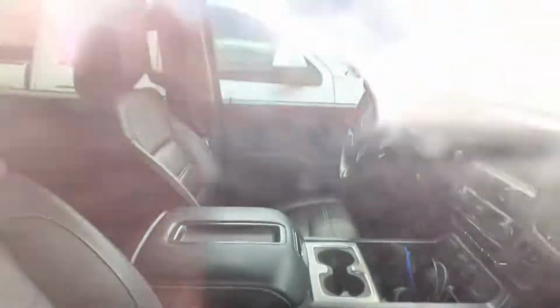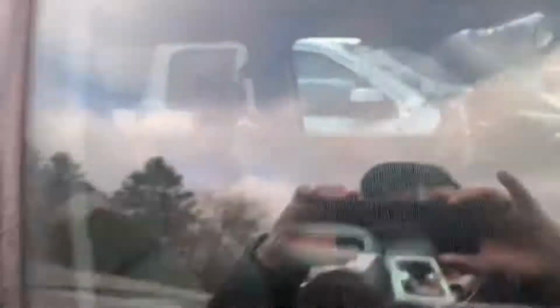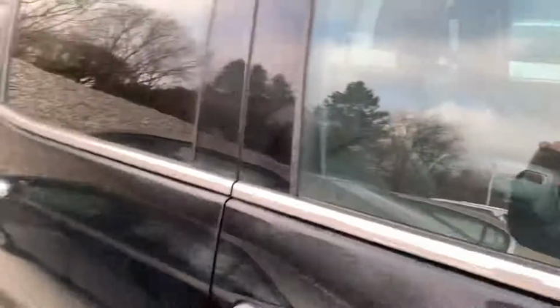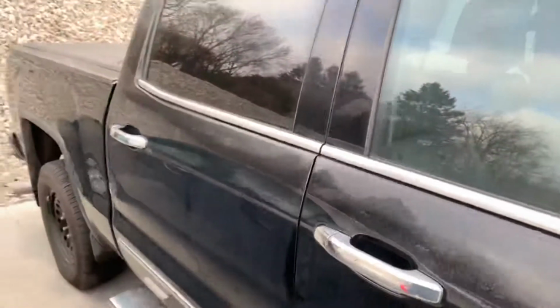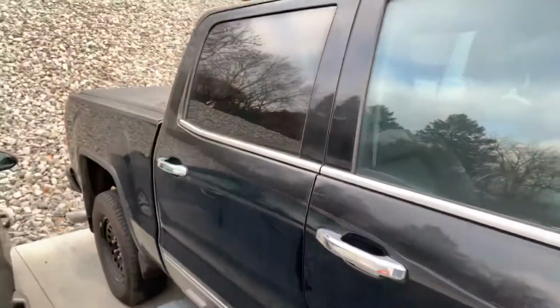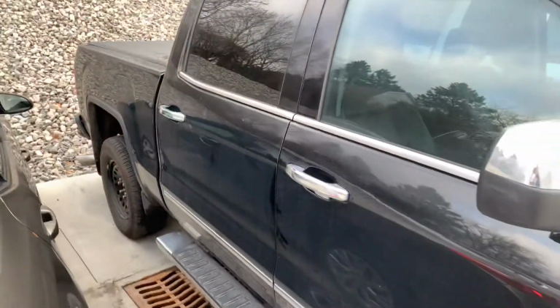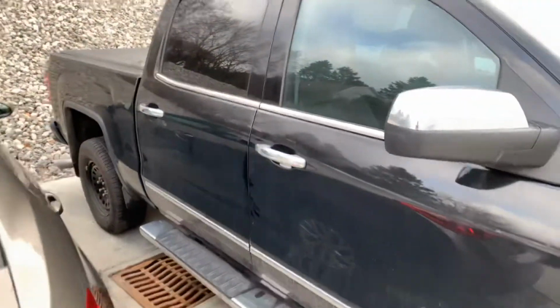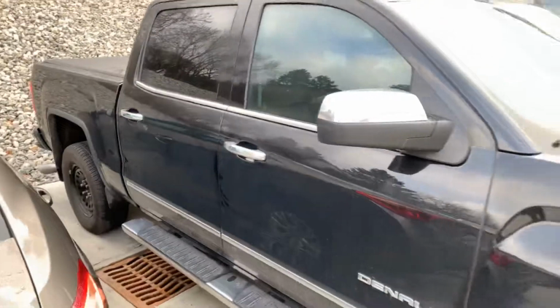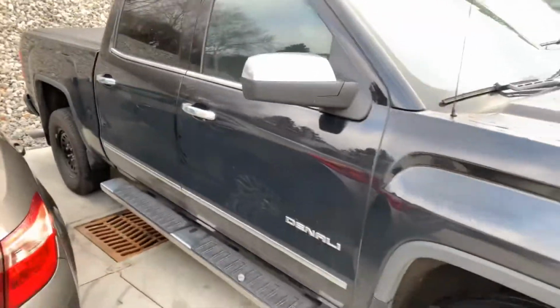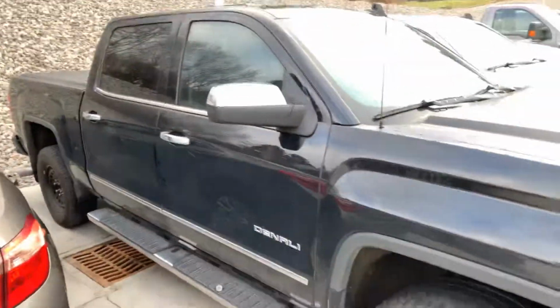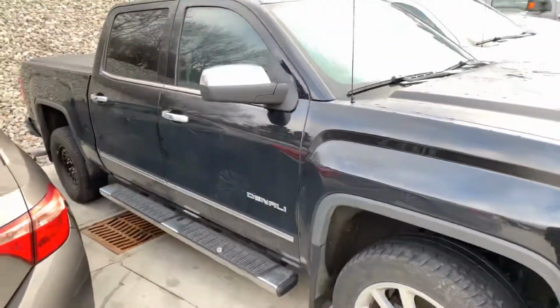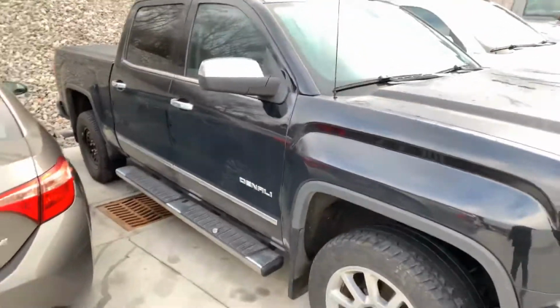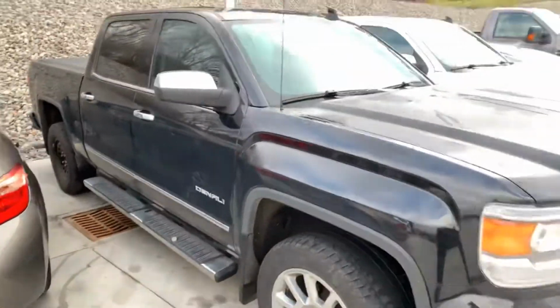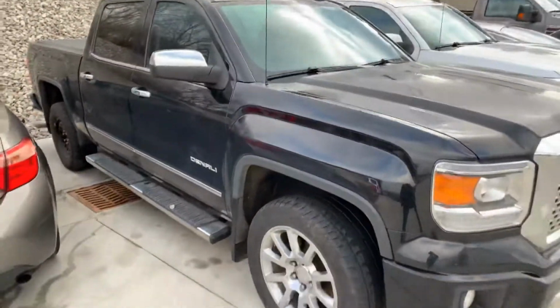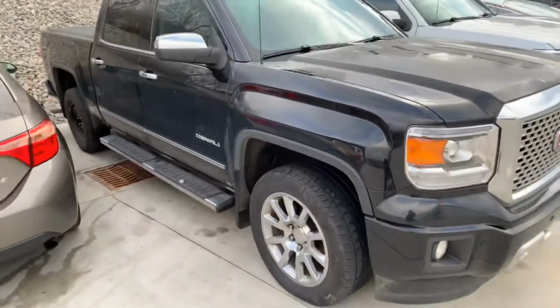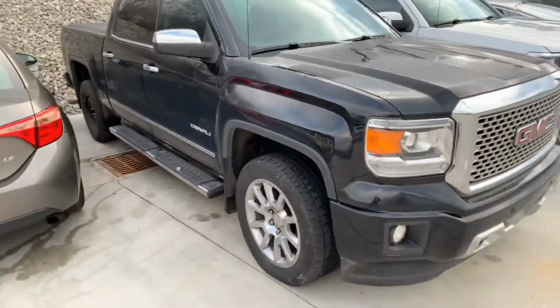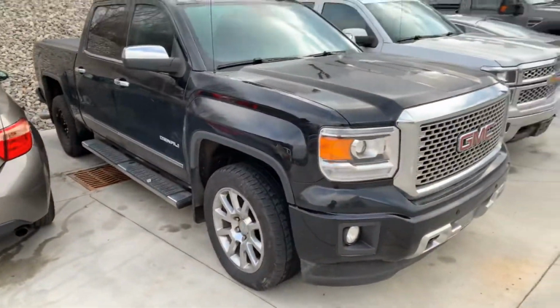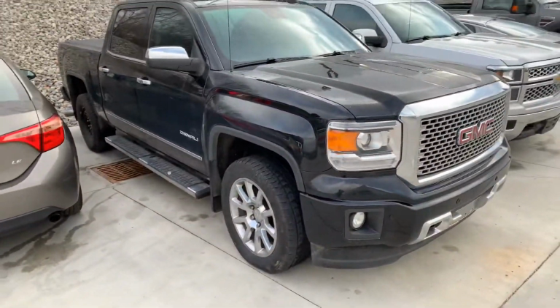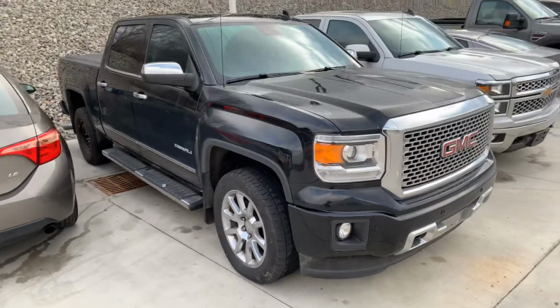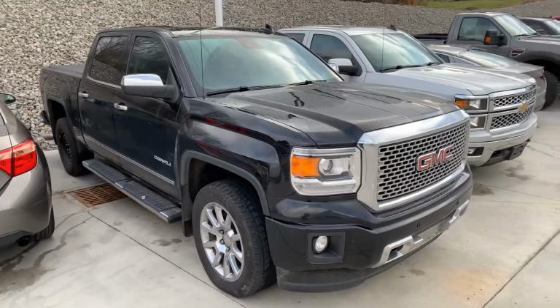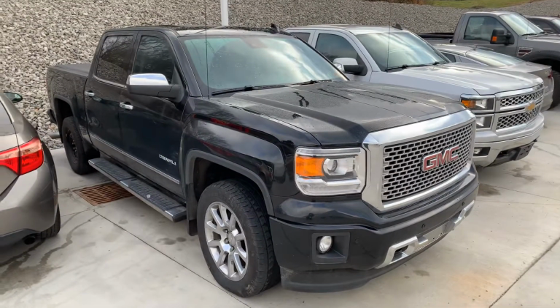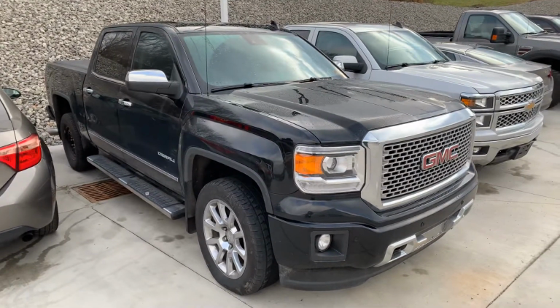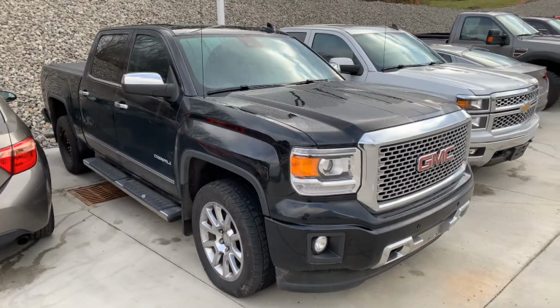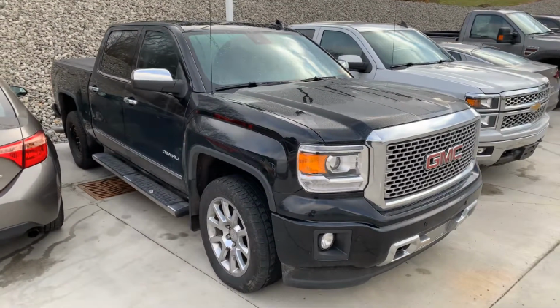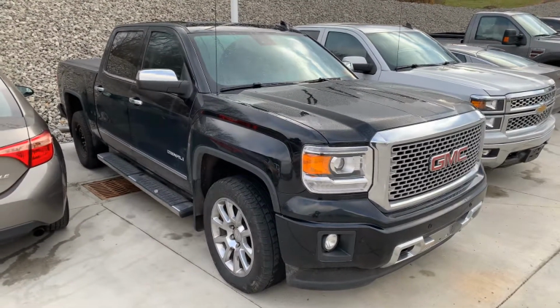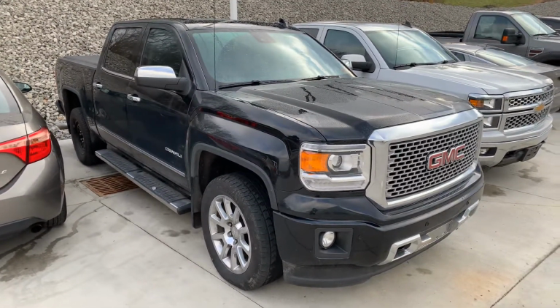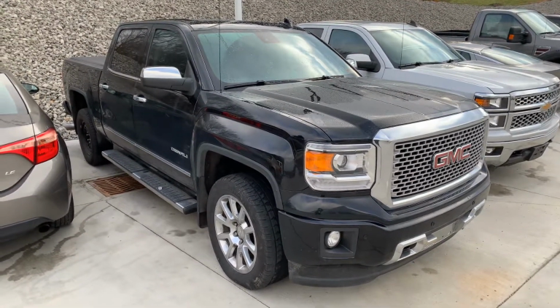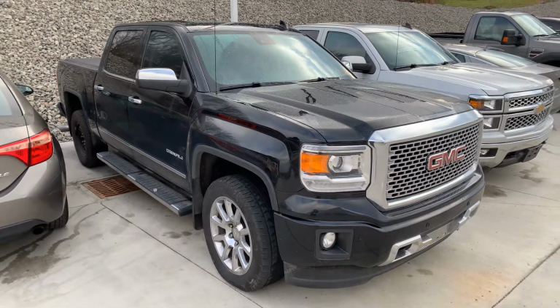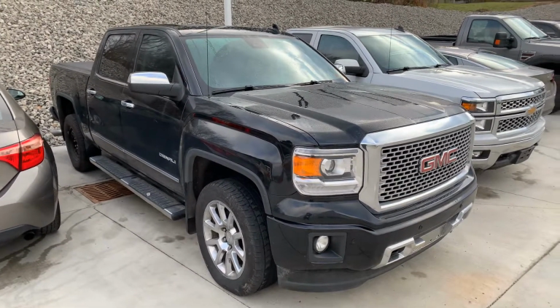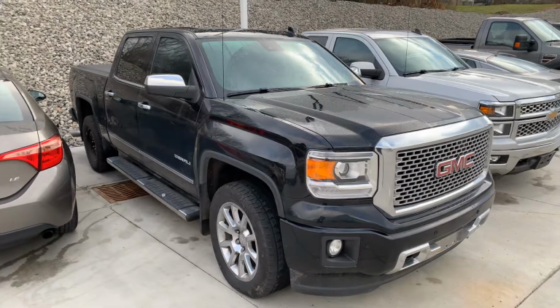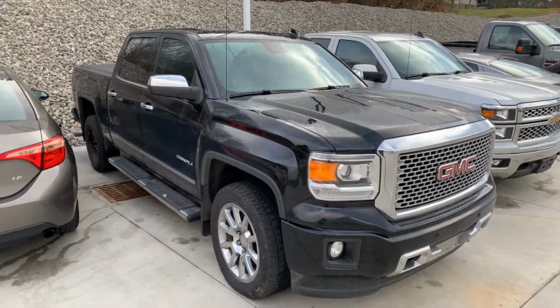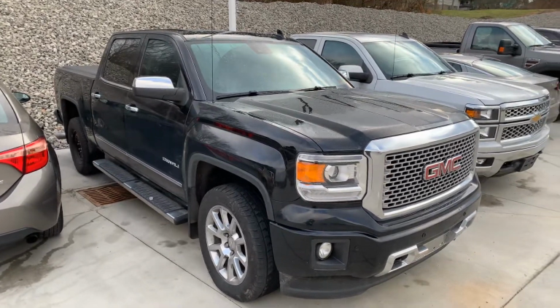But if you have any questions on this vehicle or would like to schedule a test drive, my name's Chris. You can reach me here at 380-385-9100. I'd be happy to help you out. Thank you.